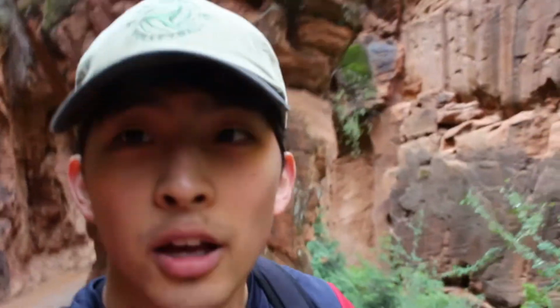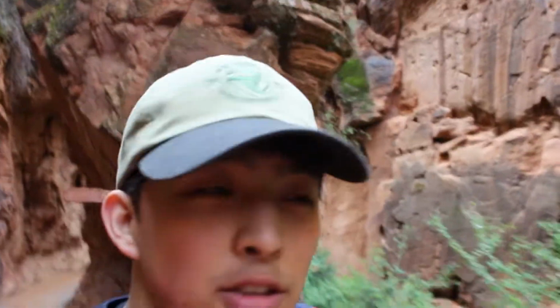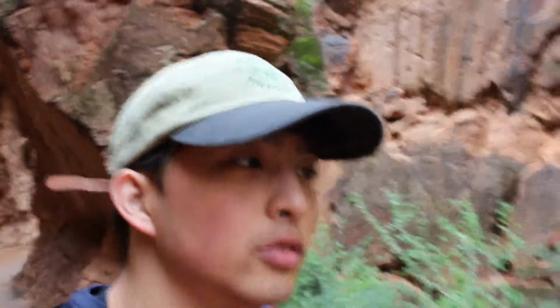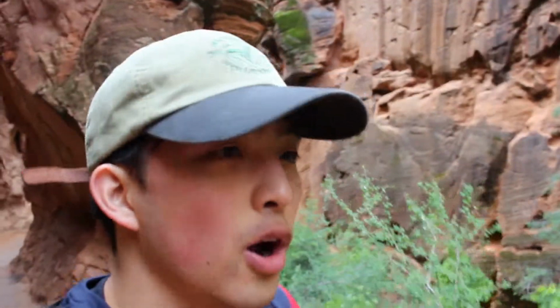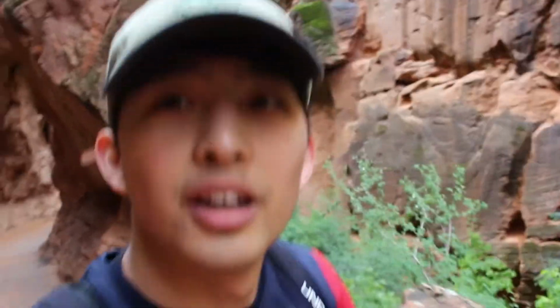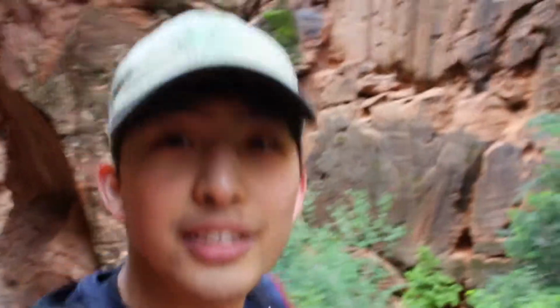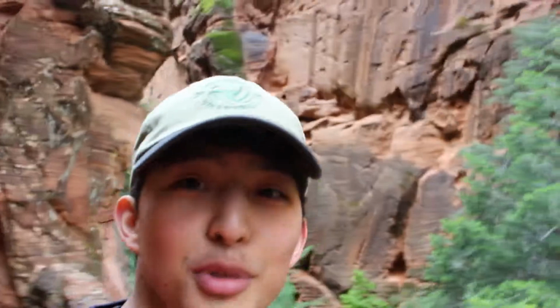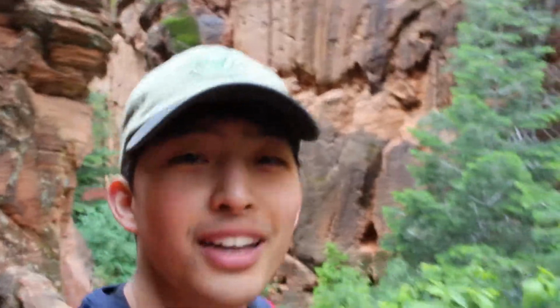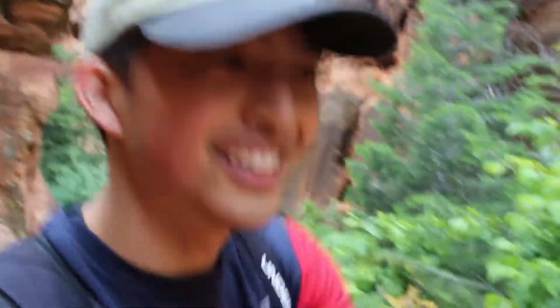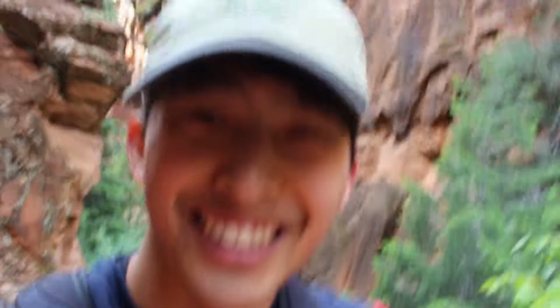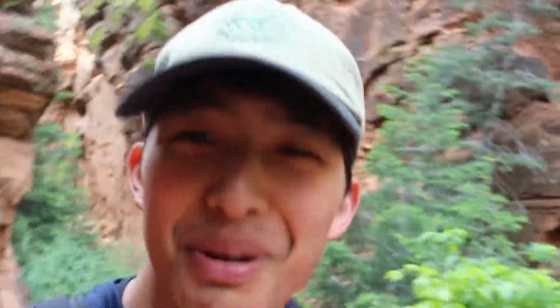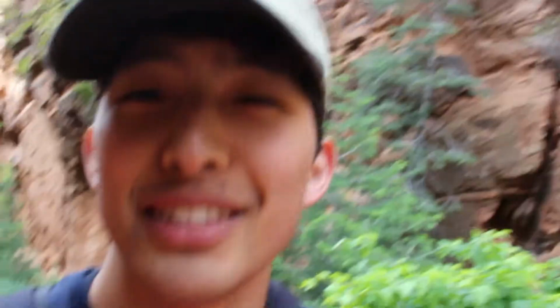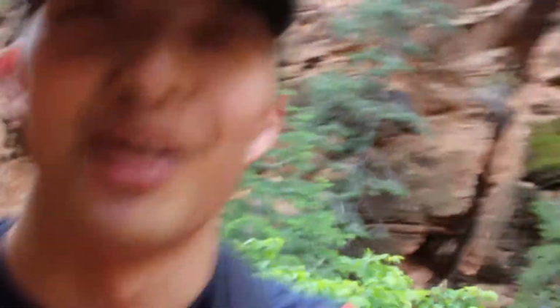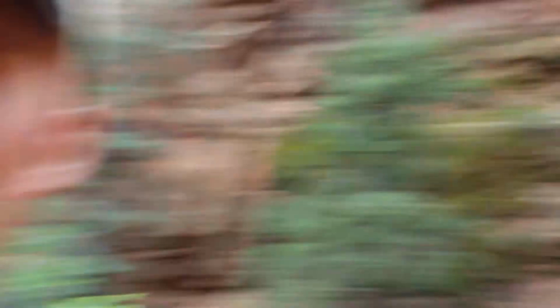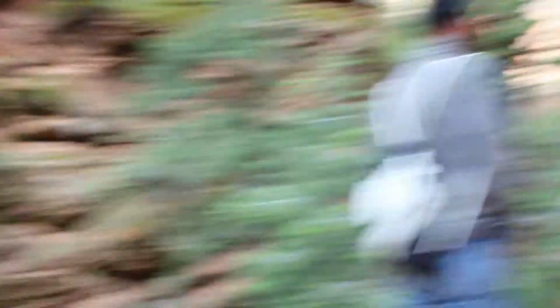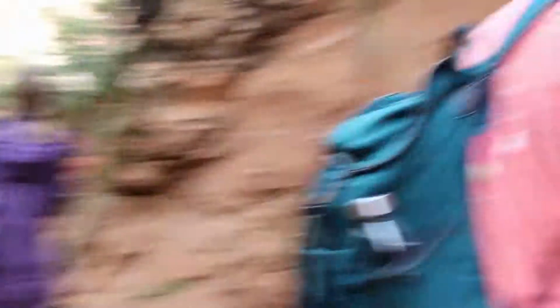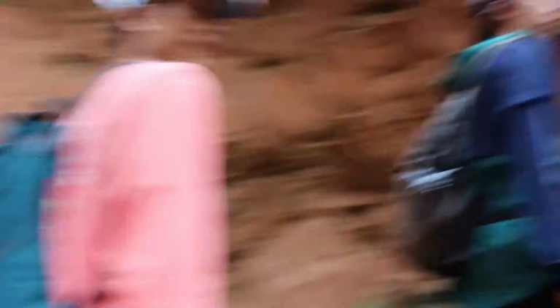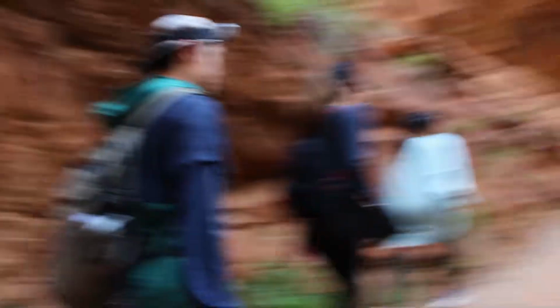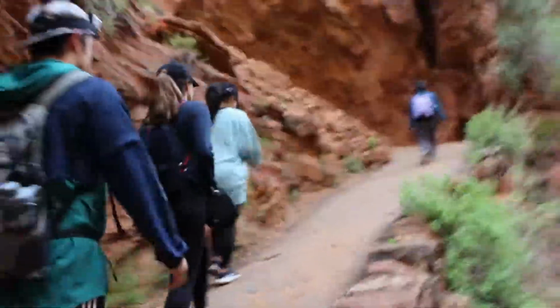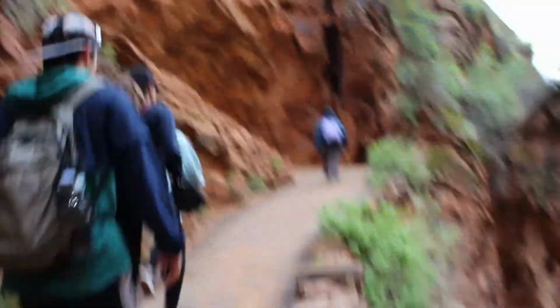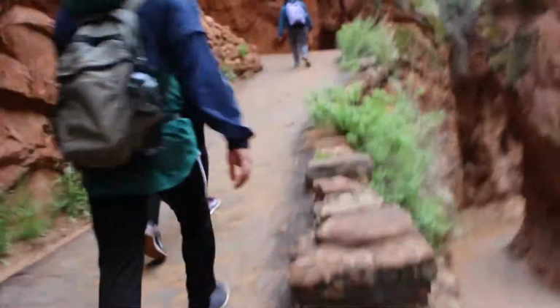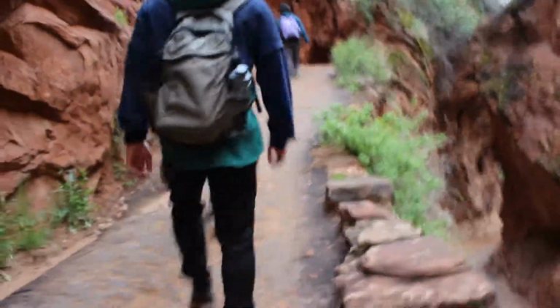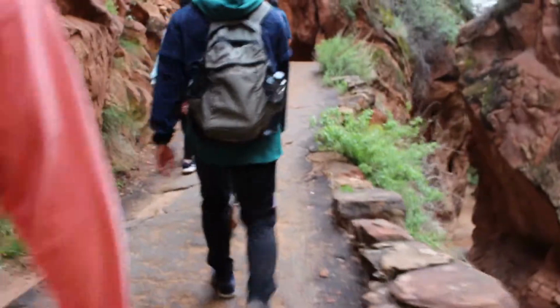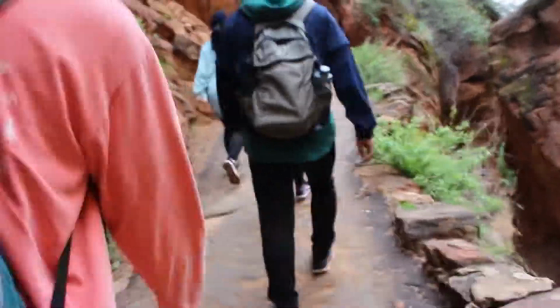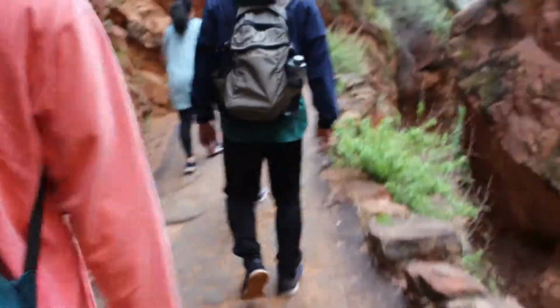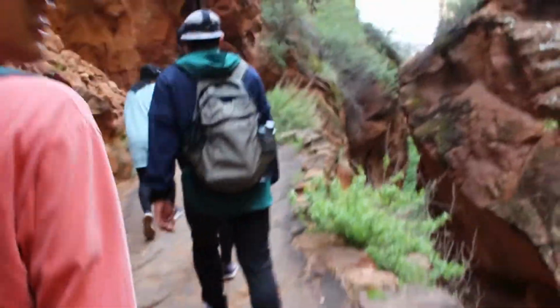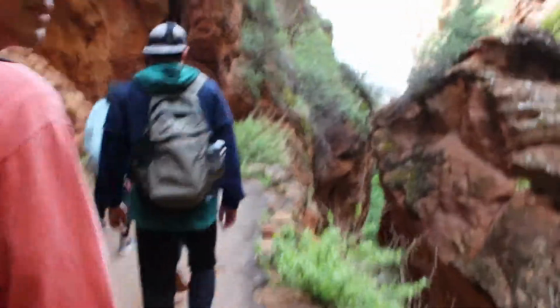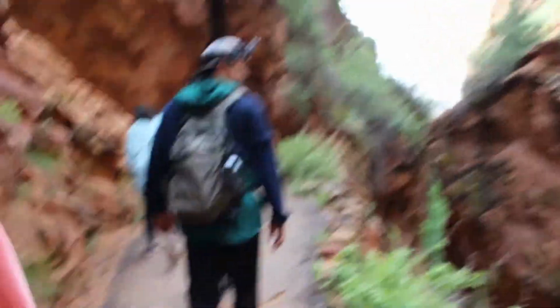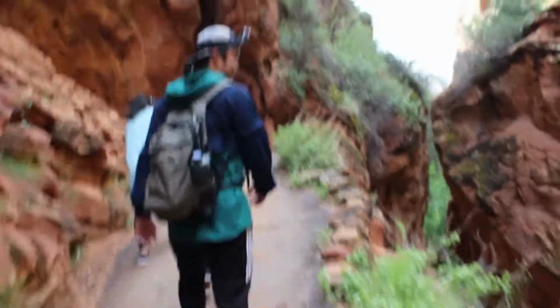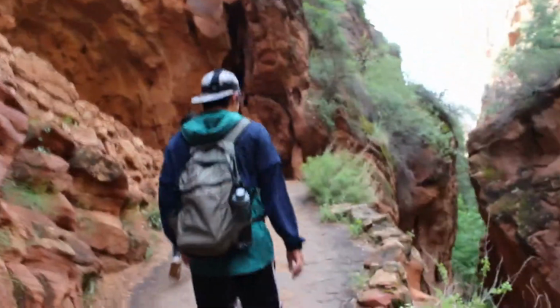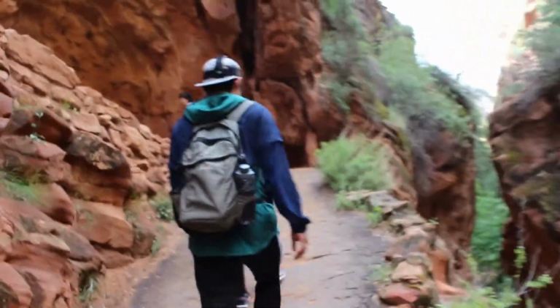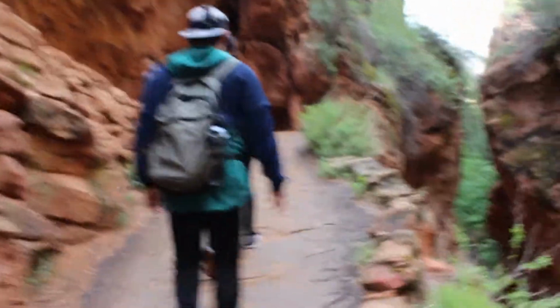So far, it's not too bad. The paths are paved, nice and flat. But I think we're going to face some challenges soon.